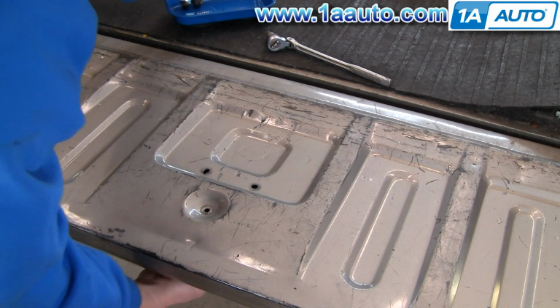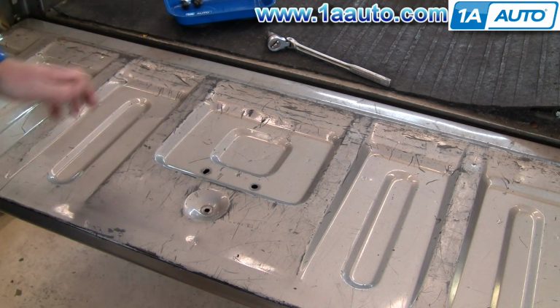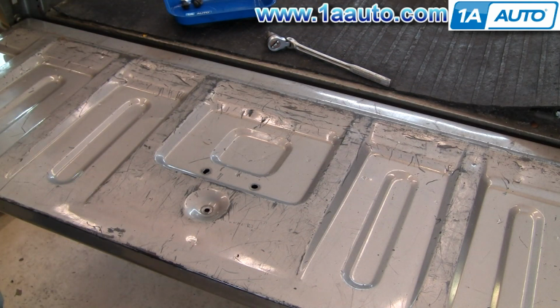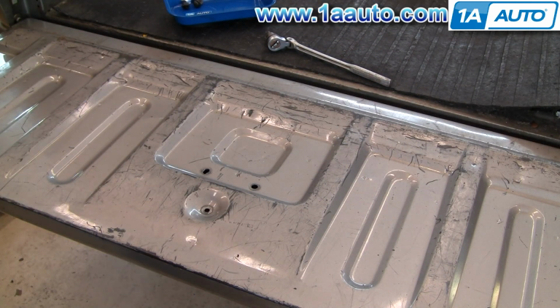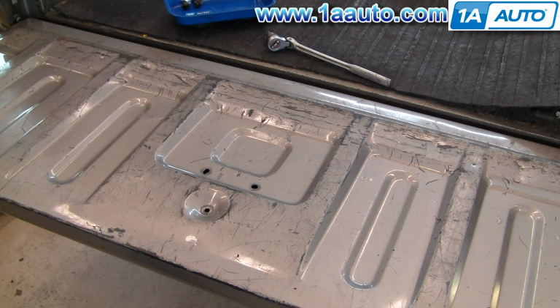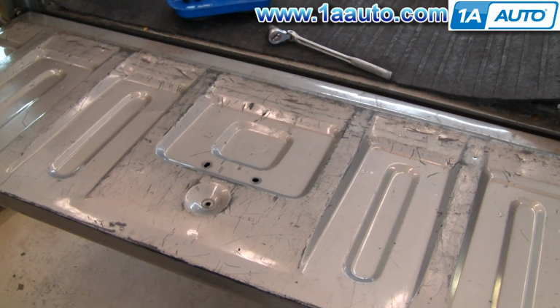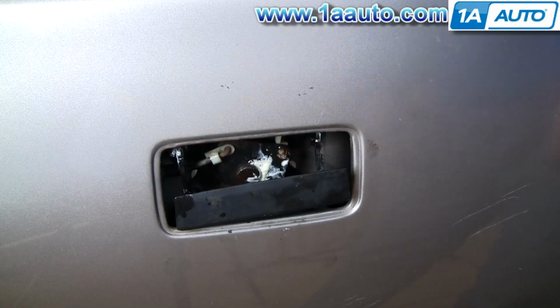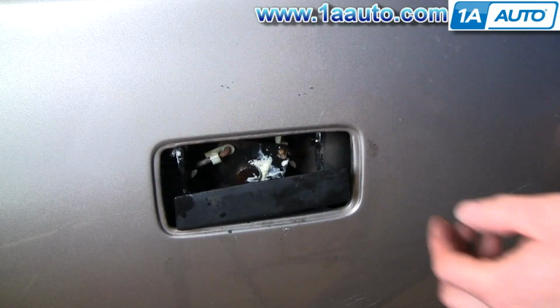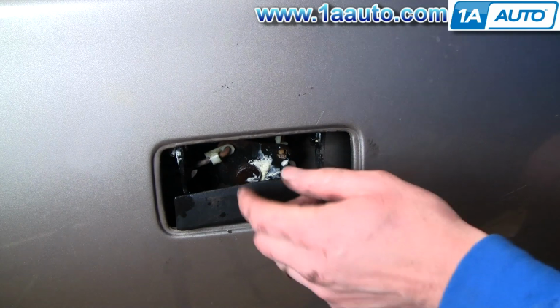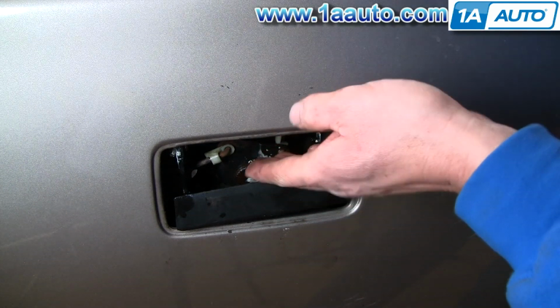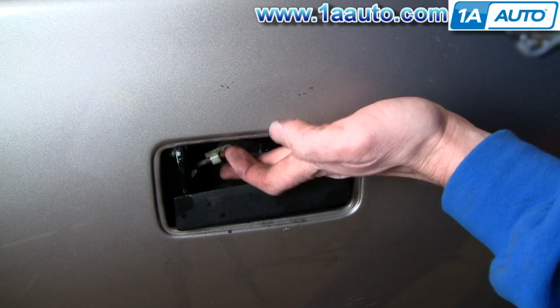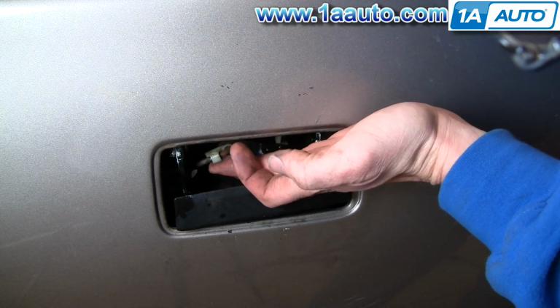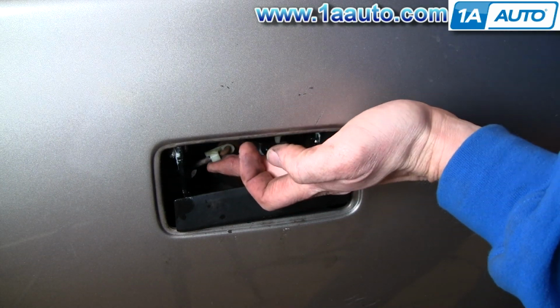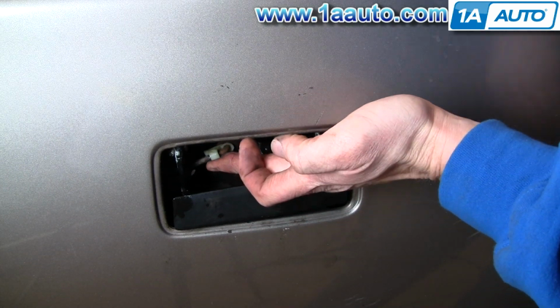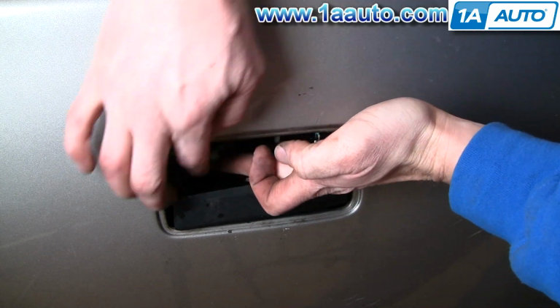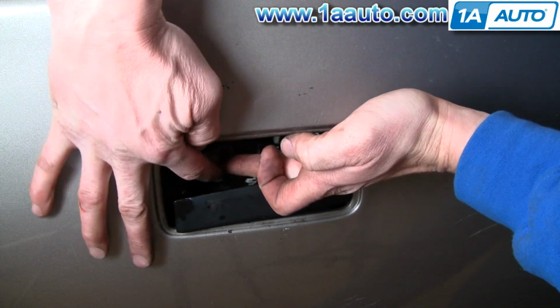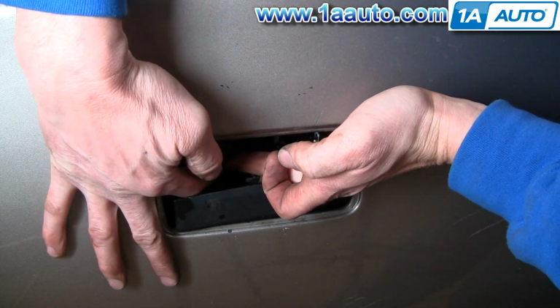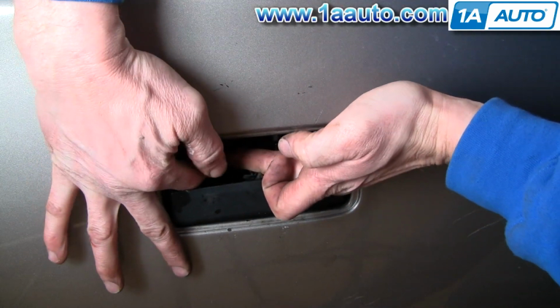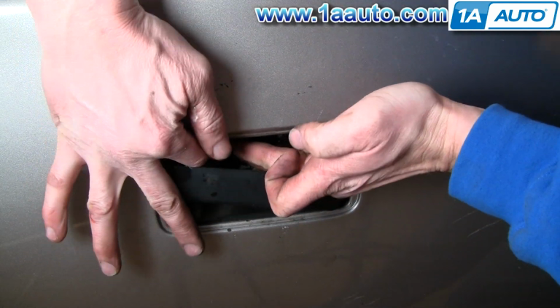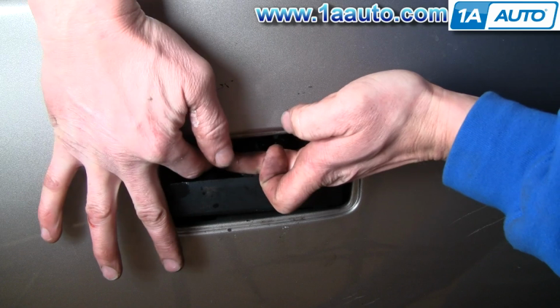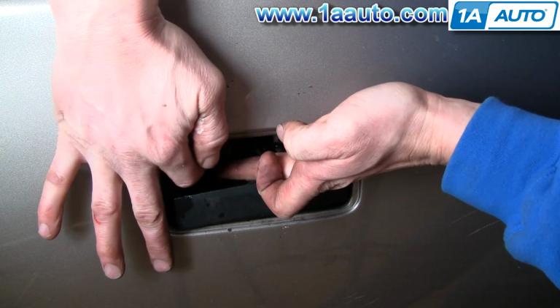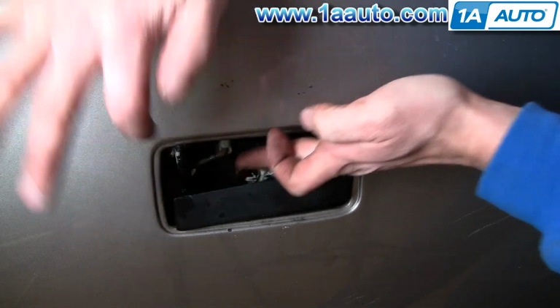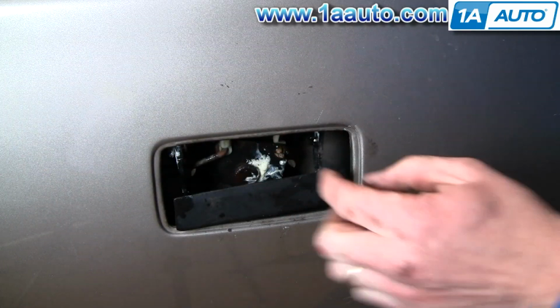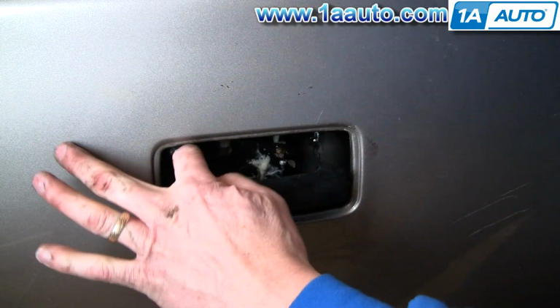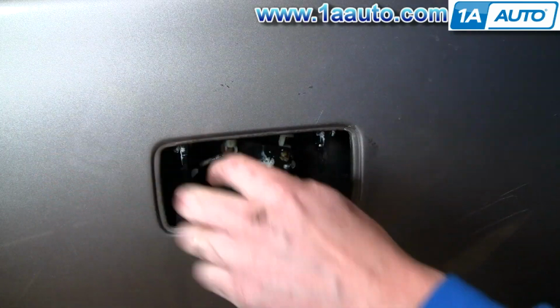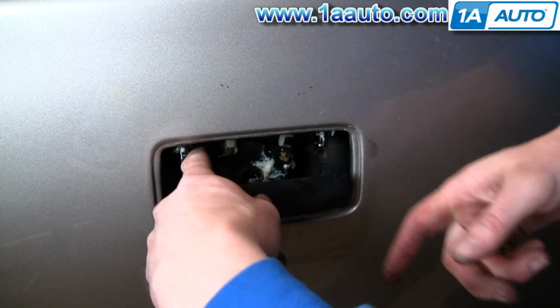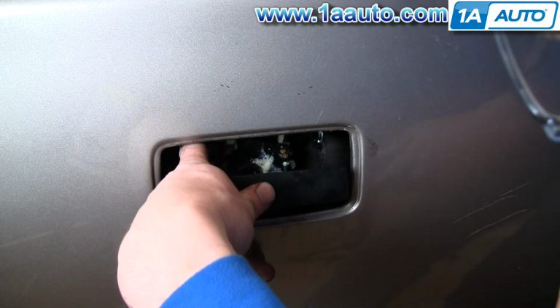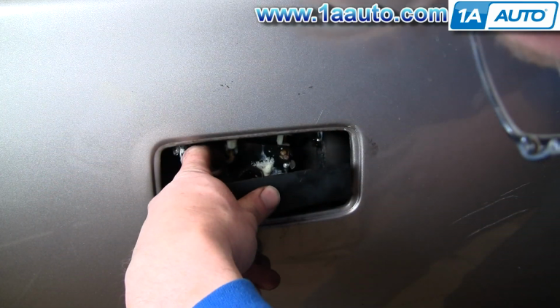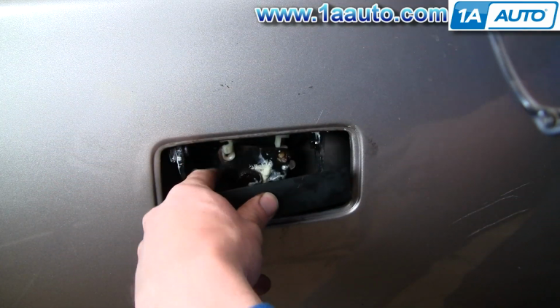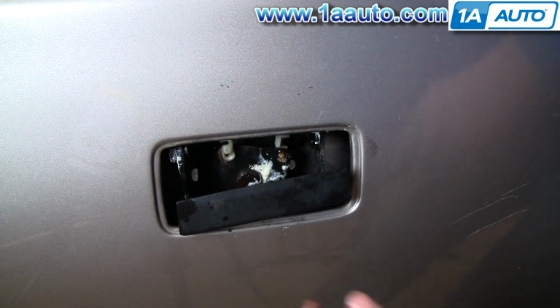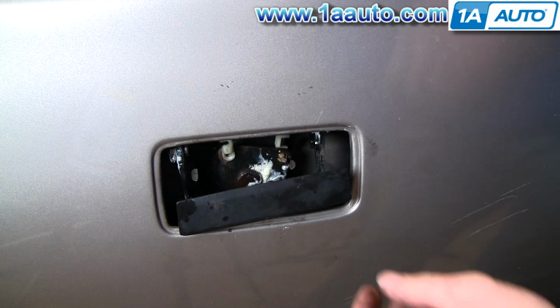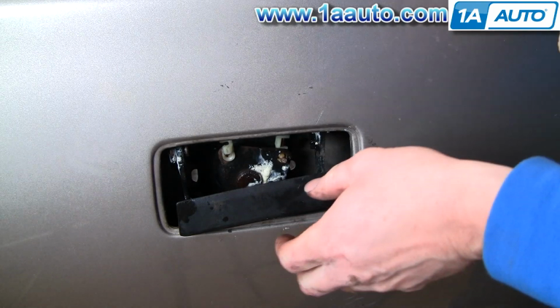Just loosen them up. Now I'll put the tailgate back up. Now that you have the tailgate handle loose, there are clips in here that hold rods. You can just reach them with your thumb, your finger, and pull that clip, pull that rod out.